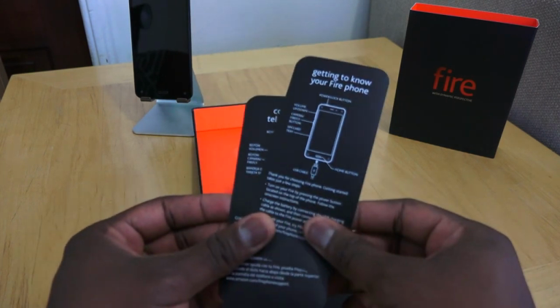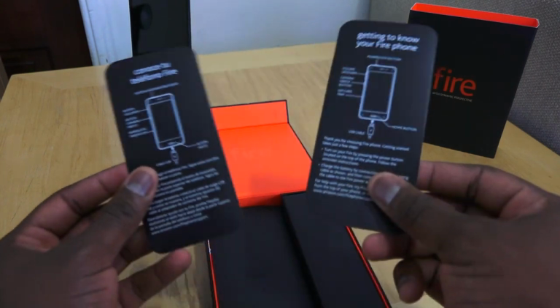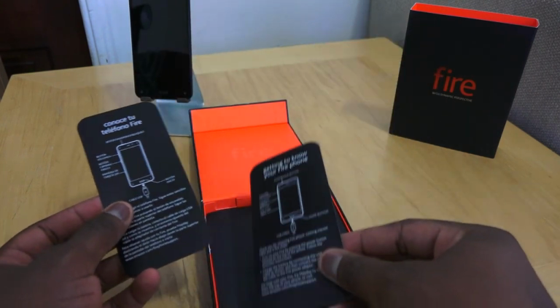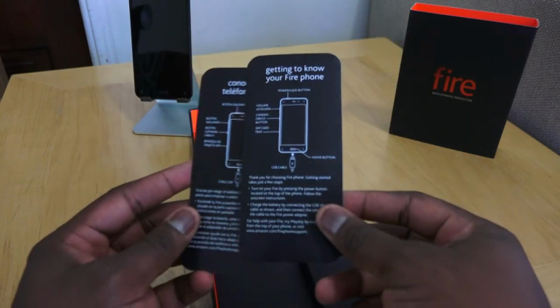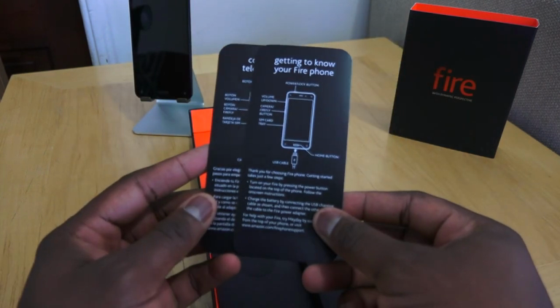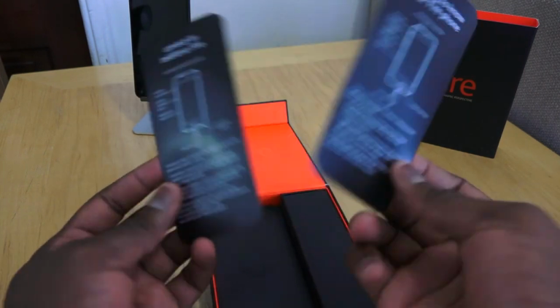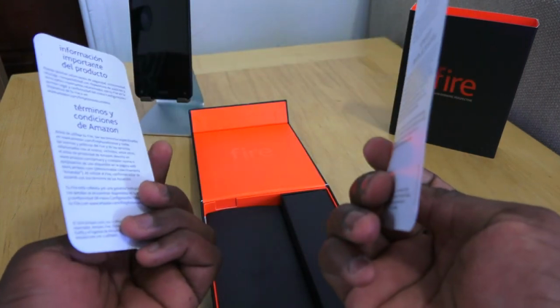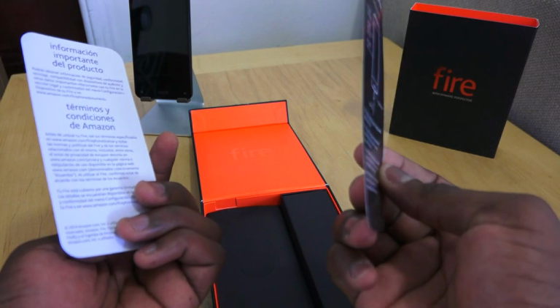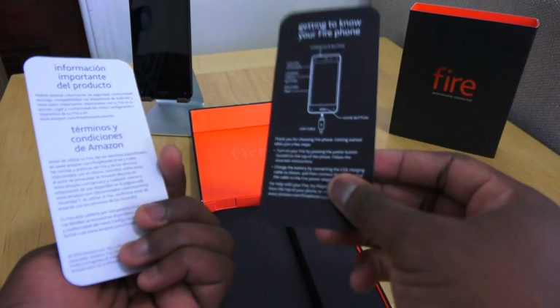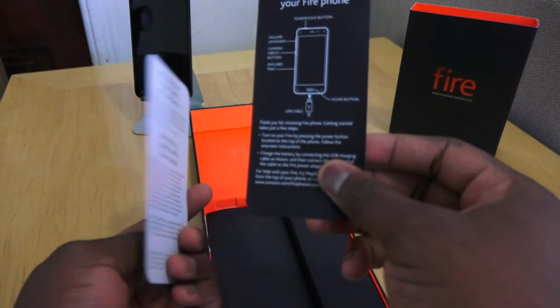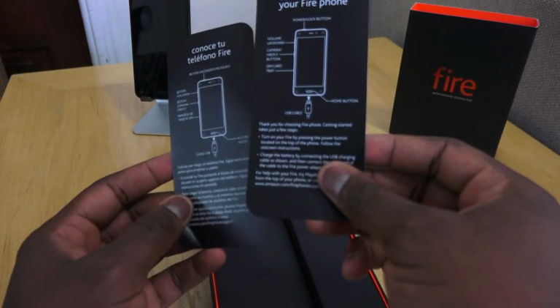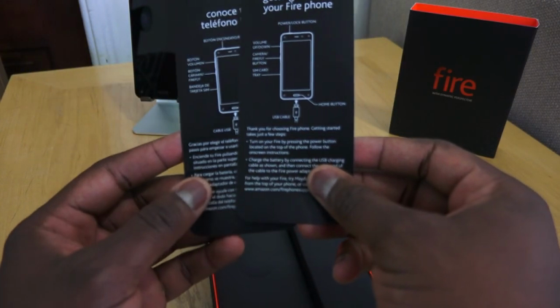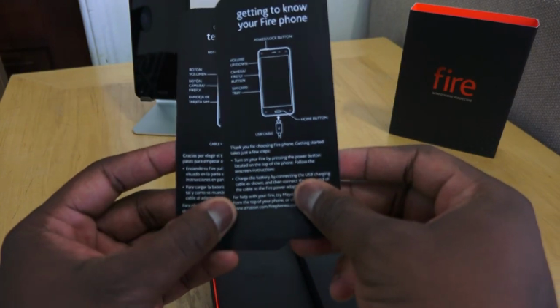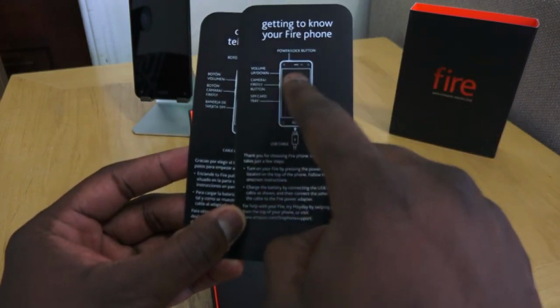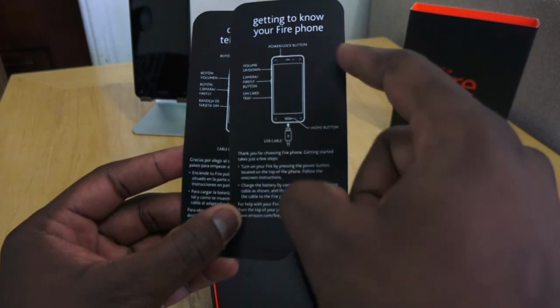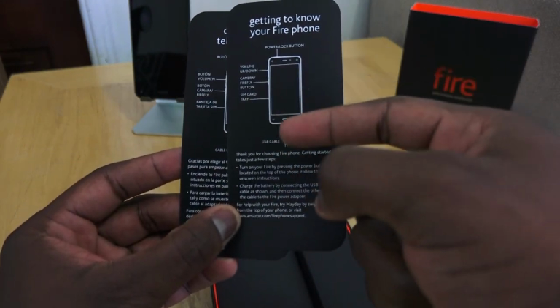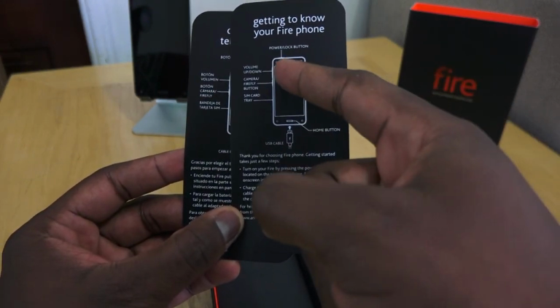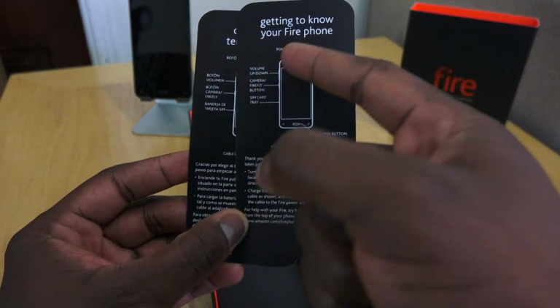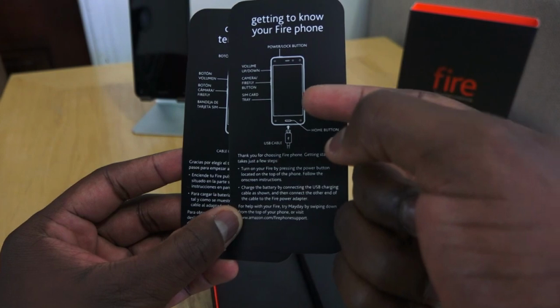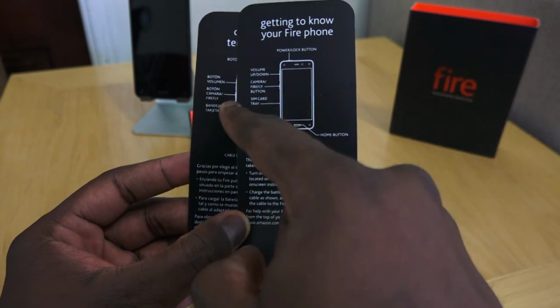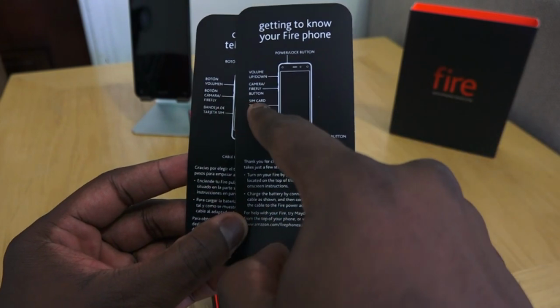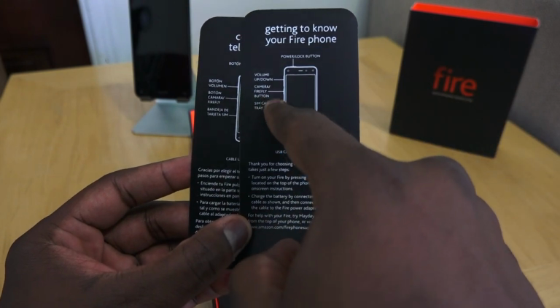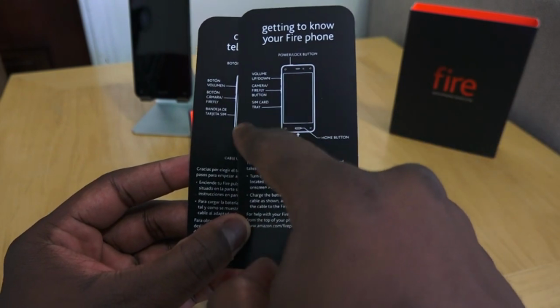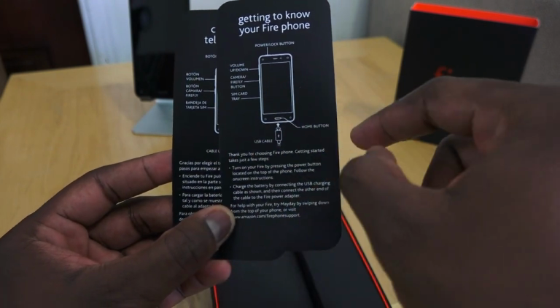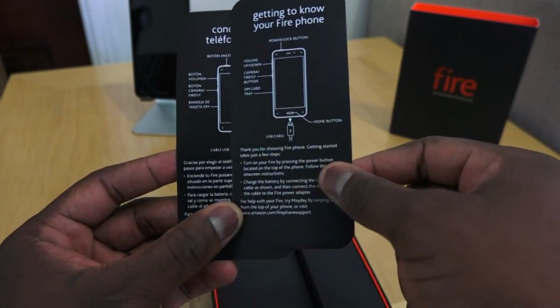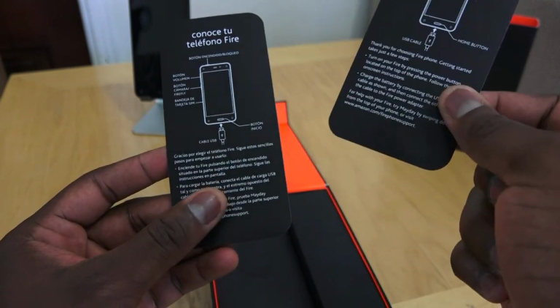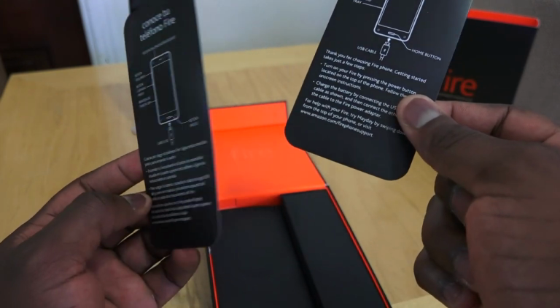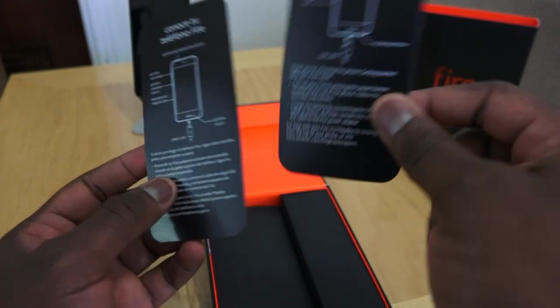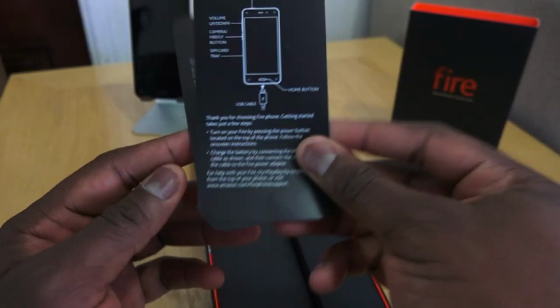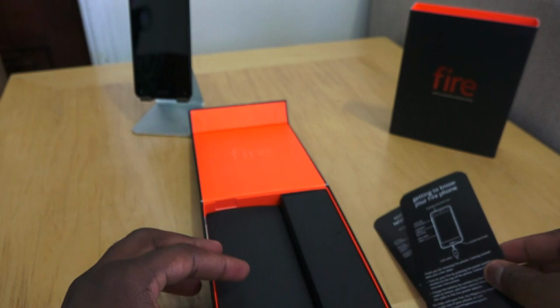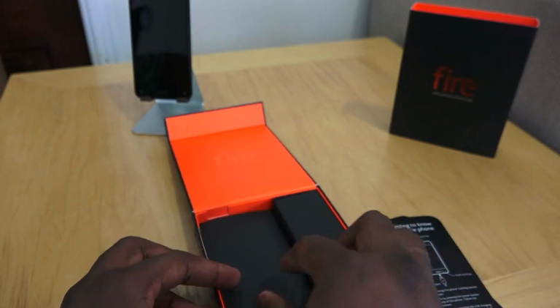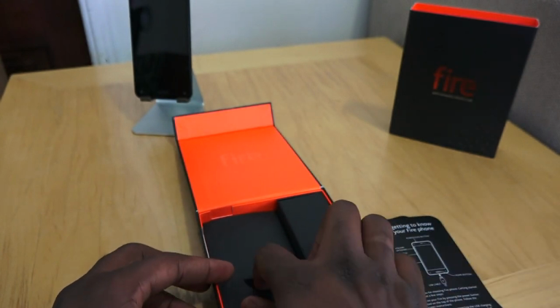There's some nice packaging material in here. 'Get to know your Fire Phone' — it shows you everything and where it is: power button, camera, SIM card tray, home button, and different languages. Nice little card inserts.